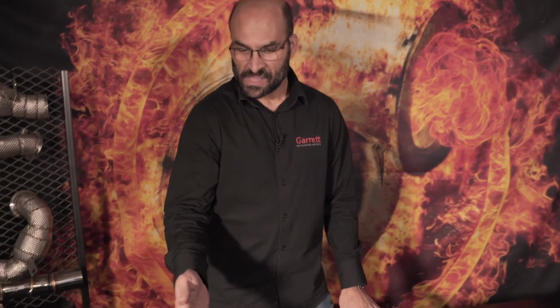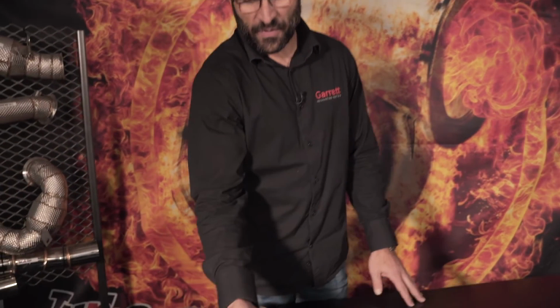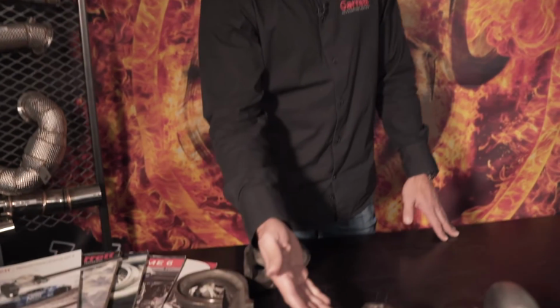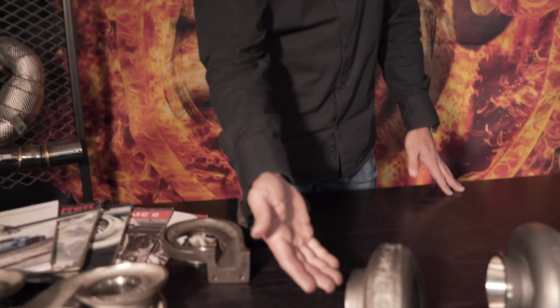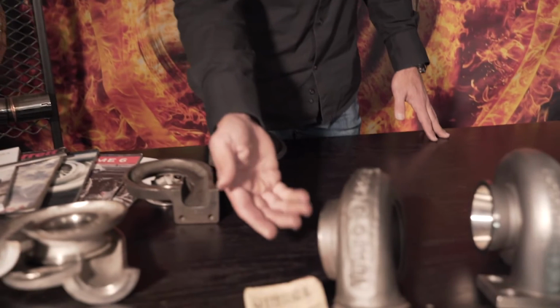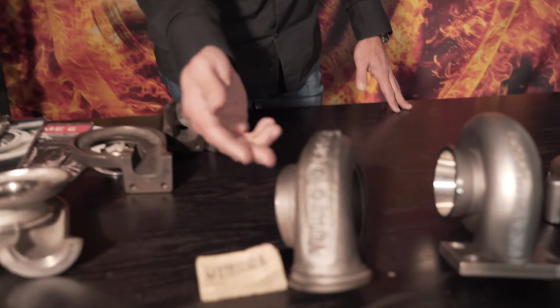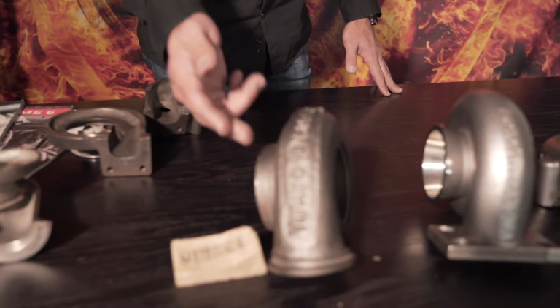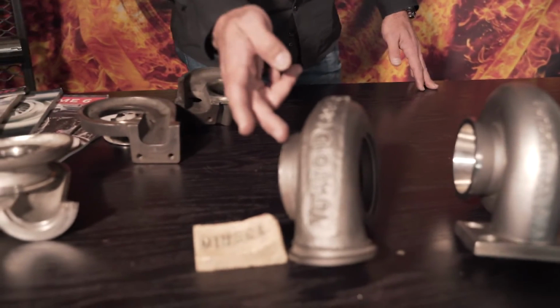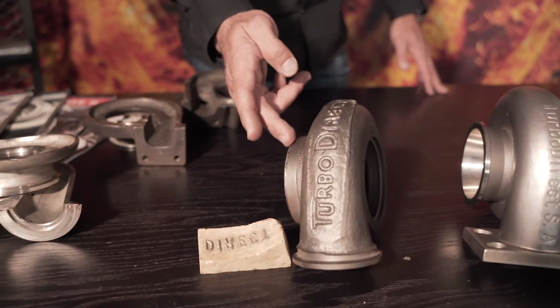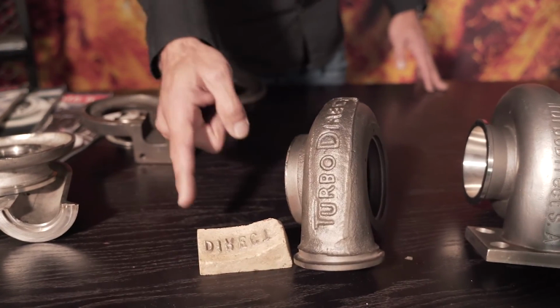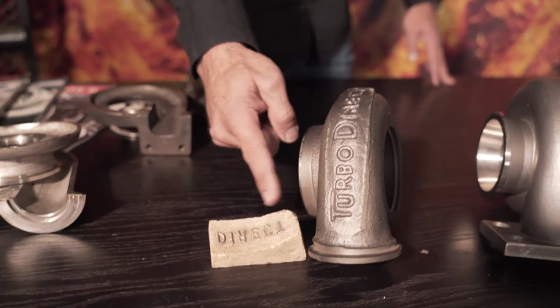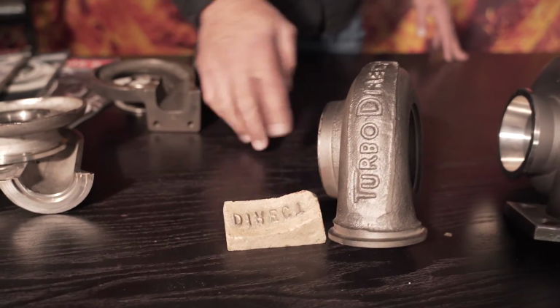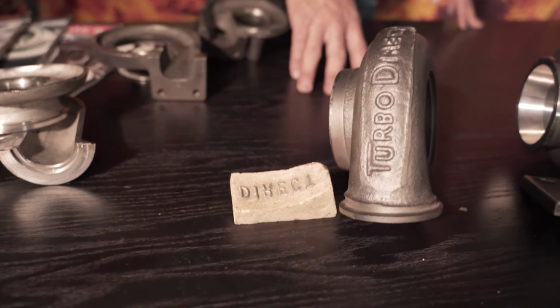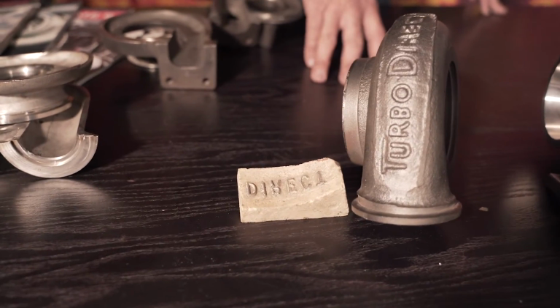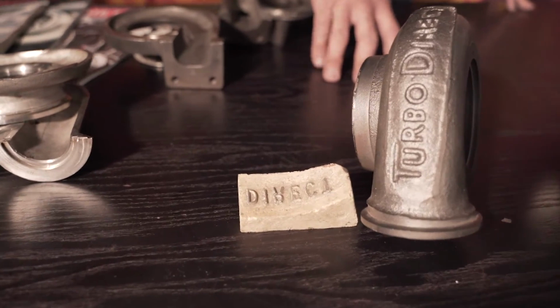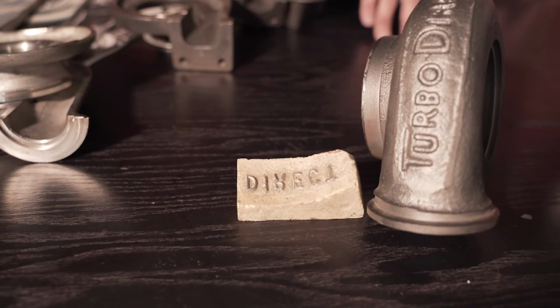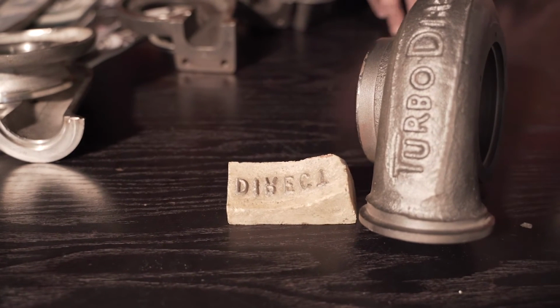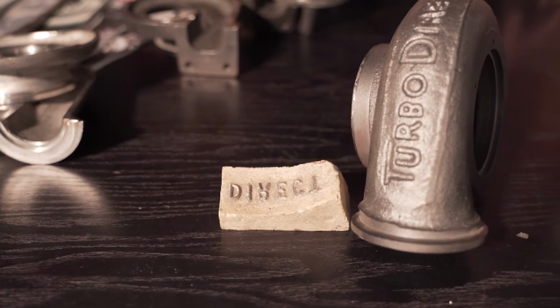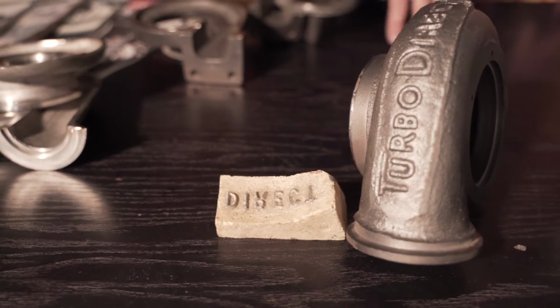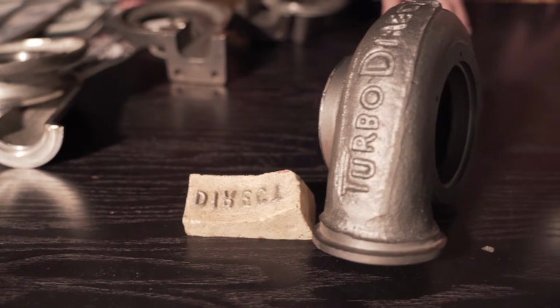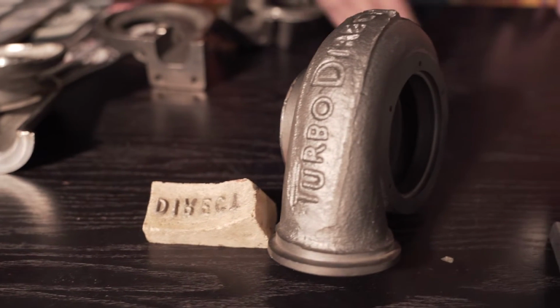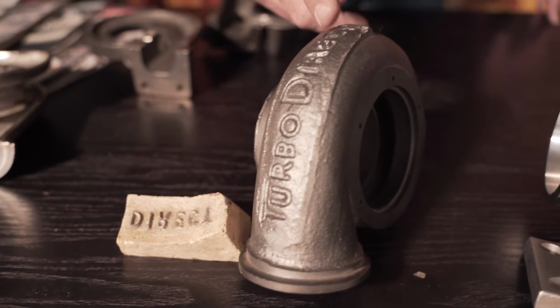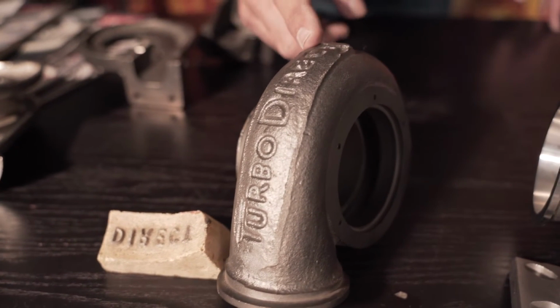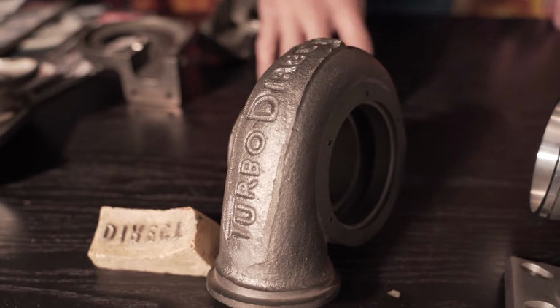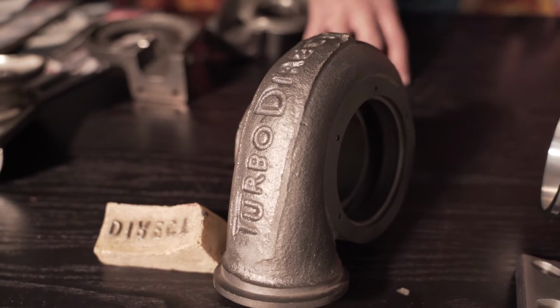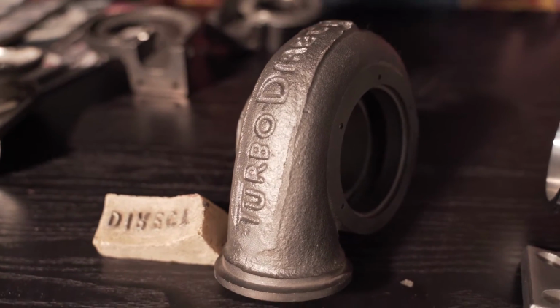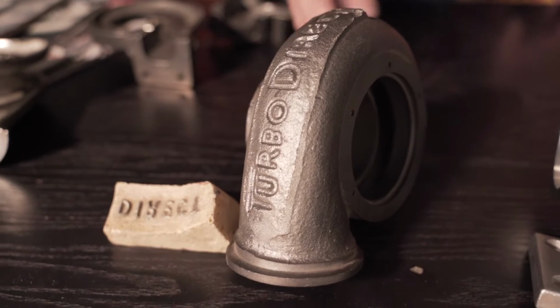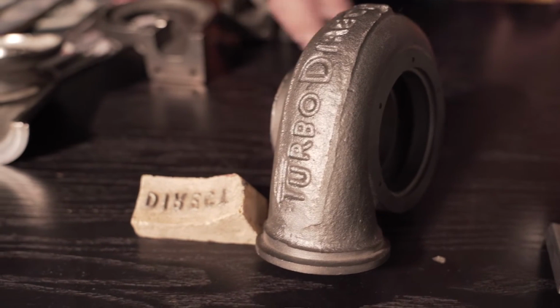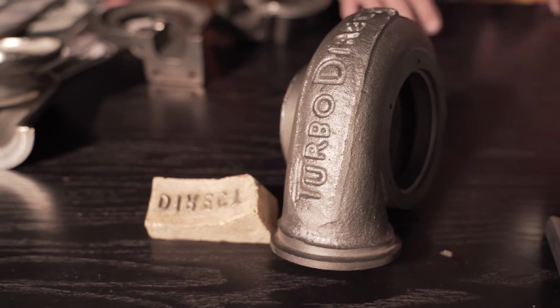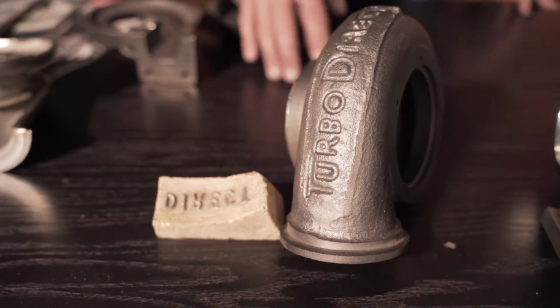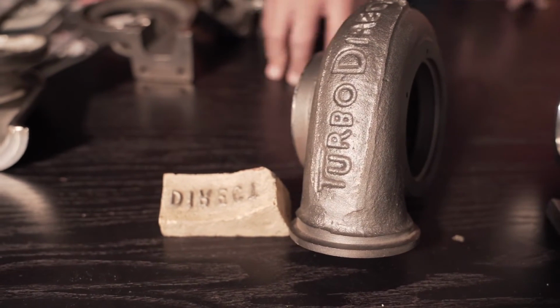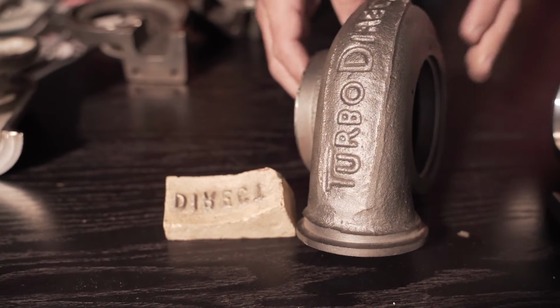The very first turbine housing that was made was made from a wooden pattern with resin and epoxy infills. As you can see, it's a really ugly housing — it's not obviously finished. We did some grind work and whatnot, but it started off like this.